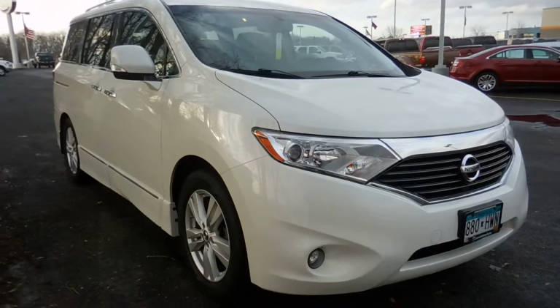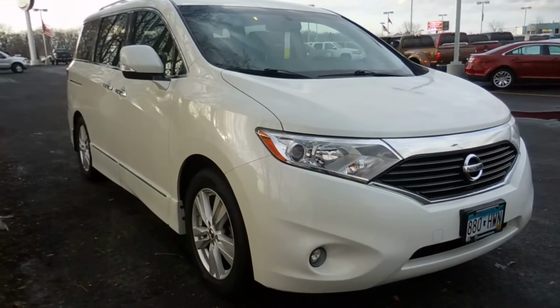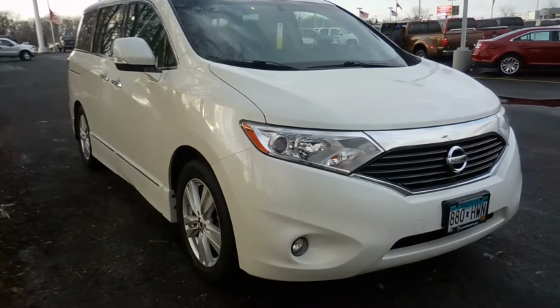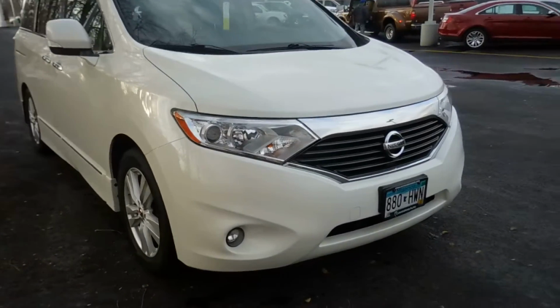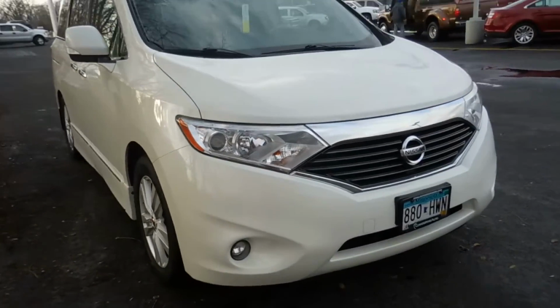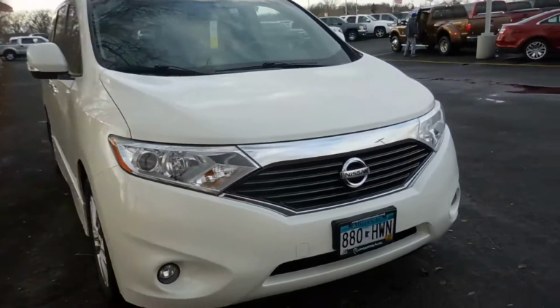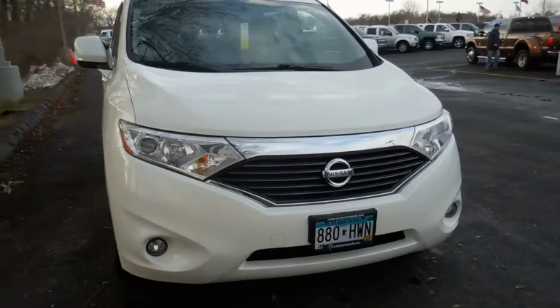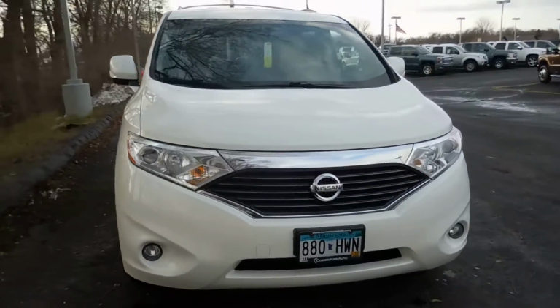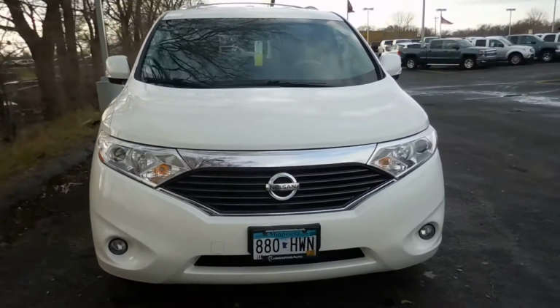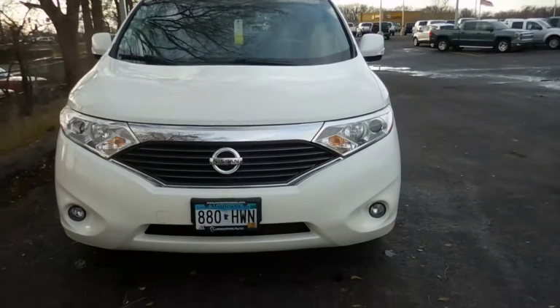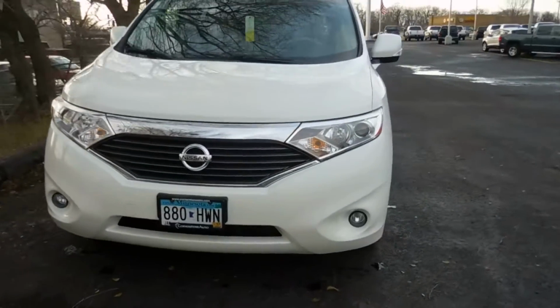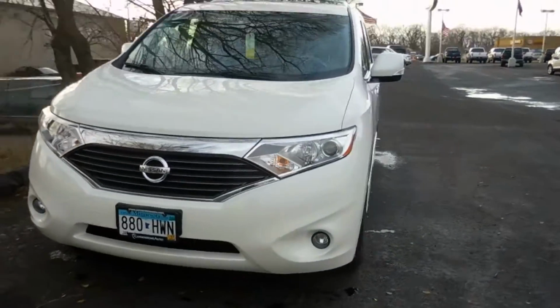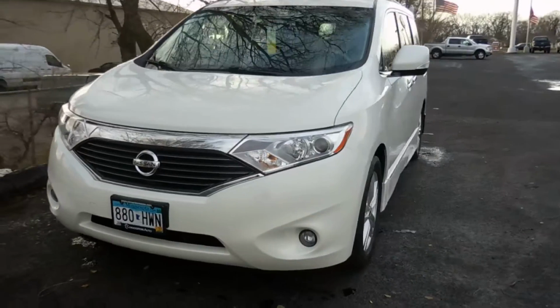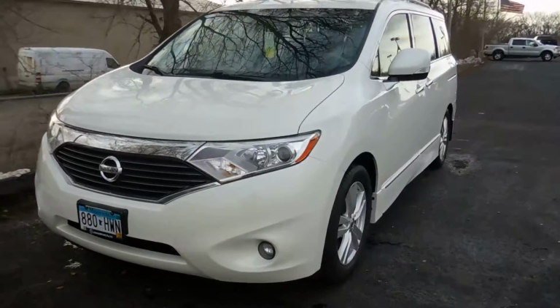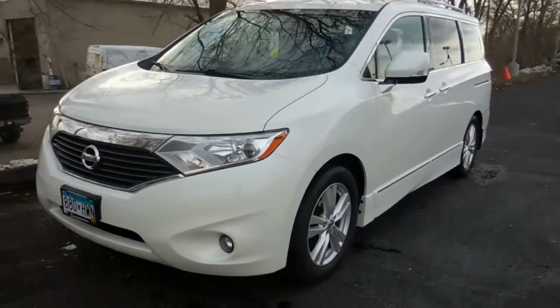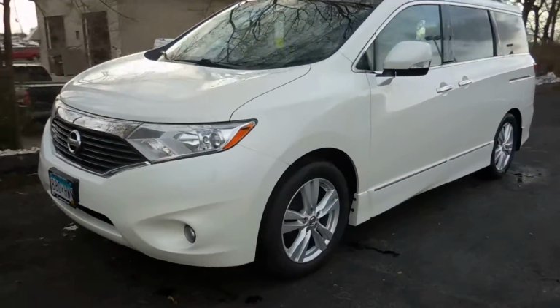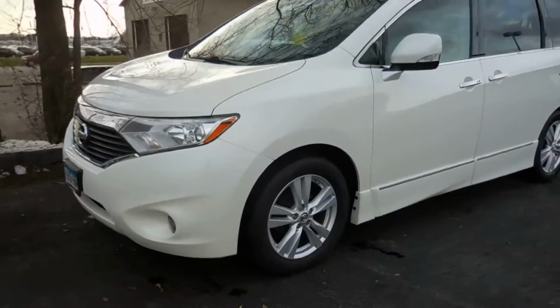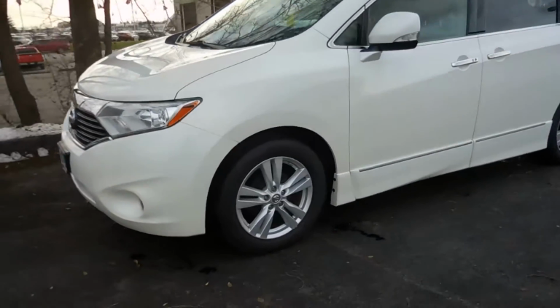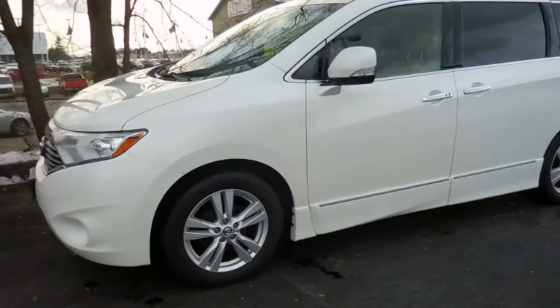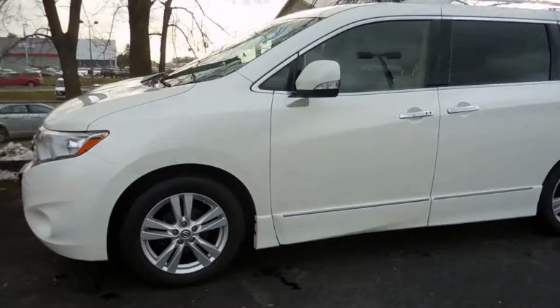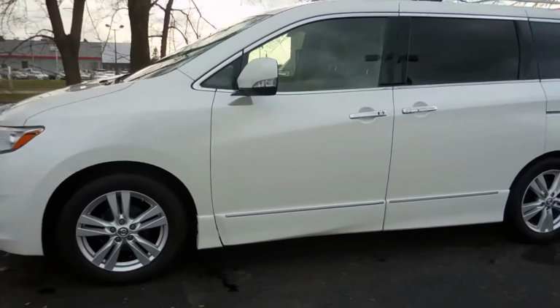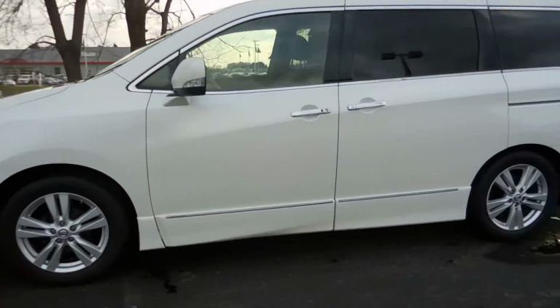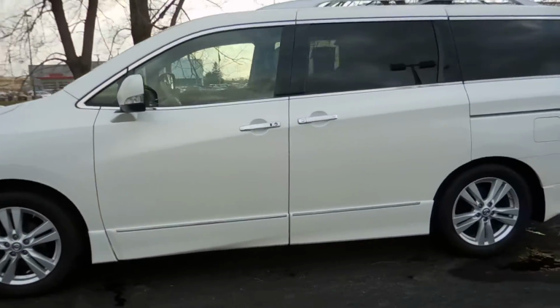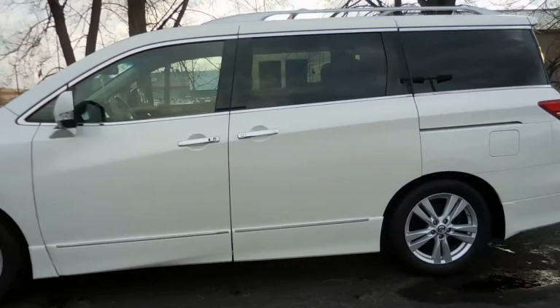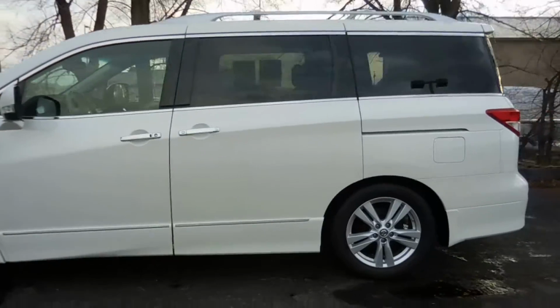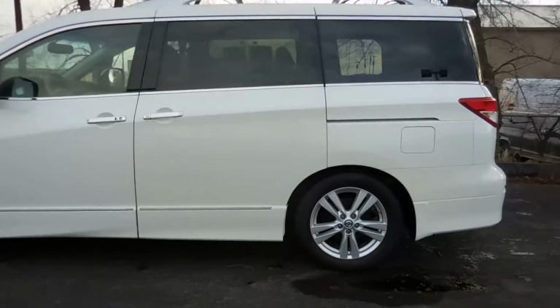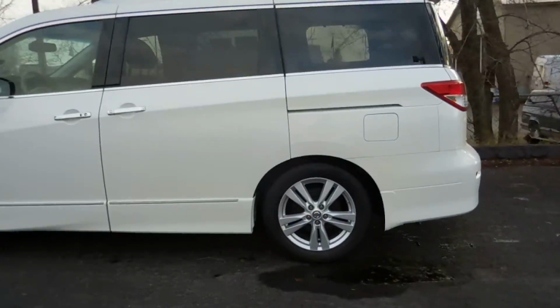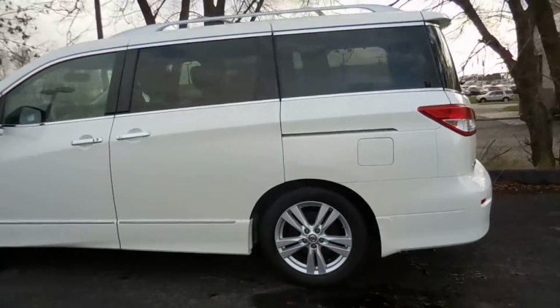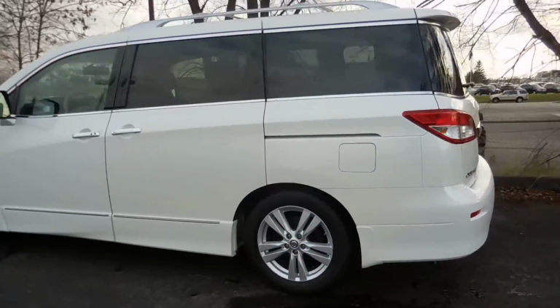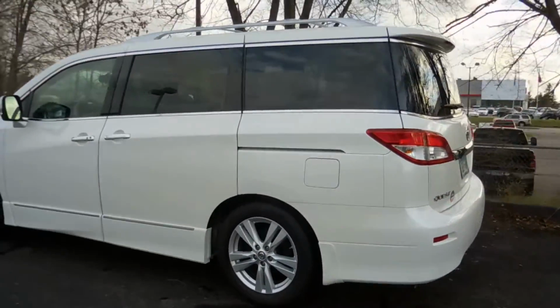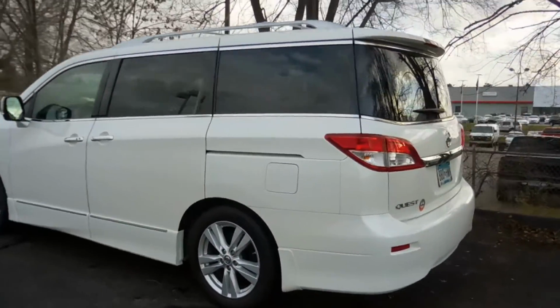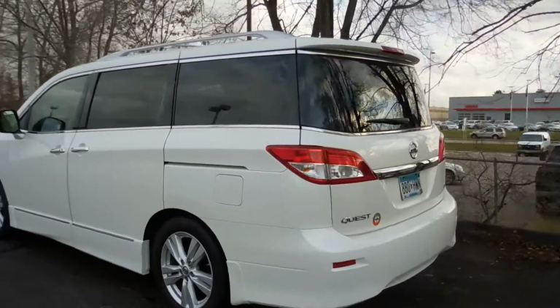Hey everyone, it's Anna from Cornerstone Auto. Today I'm going to show you this white 2012 Nissan Quest LE. This one has a 3.5 liter V6 engine, a CVT transmission, and it is front-wheel drive.